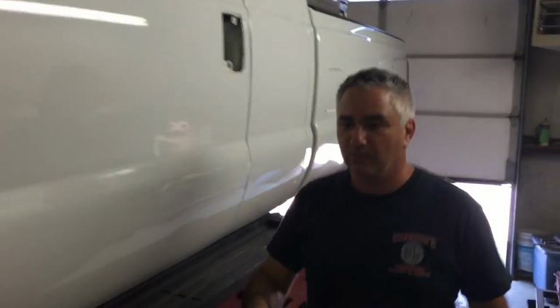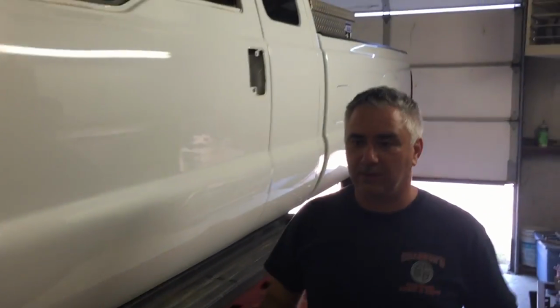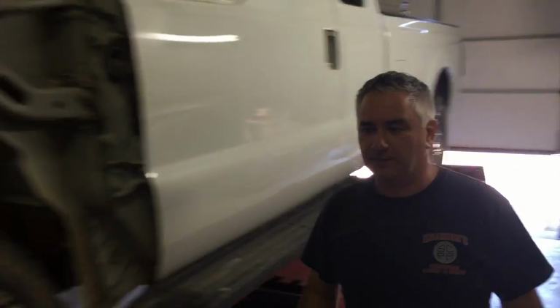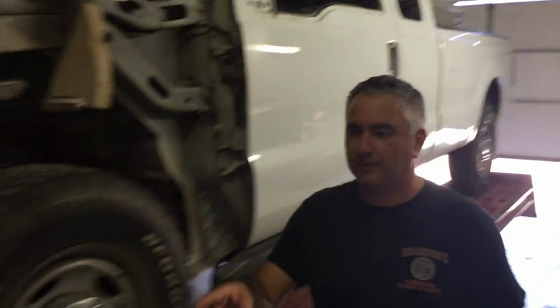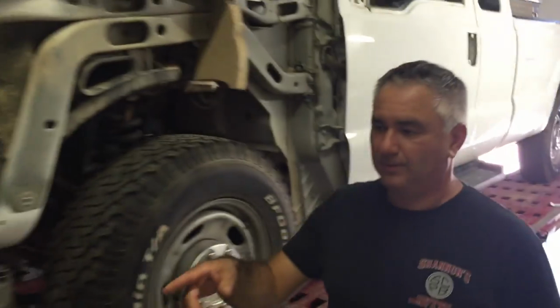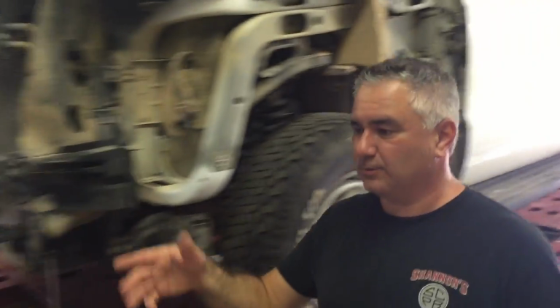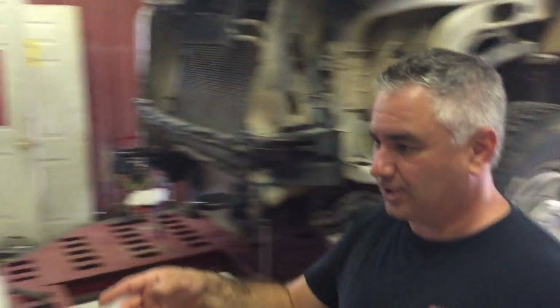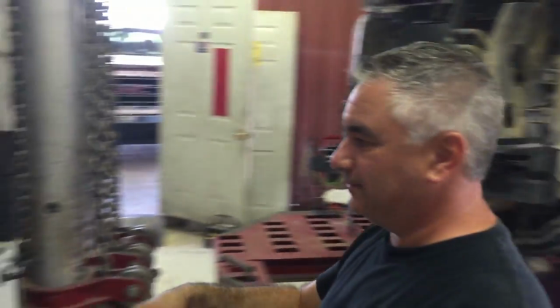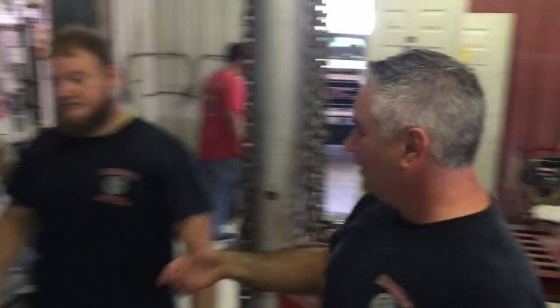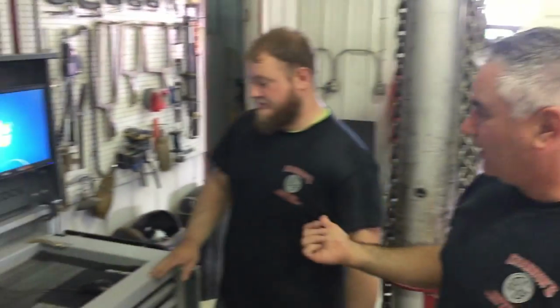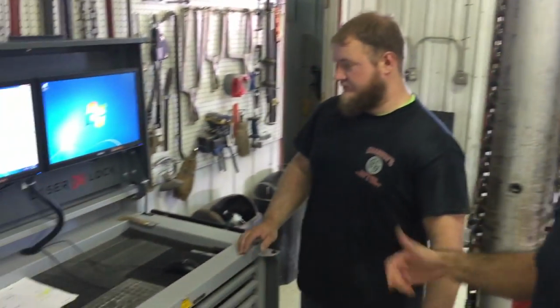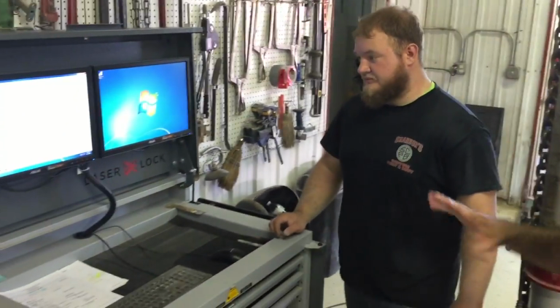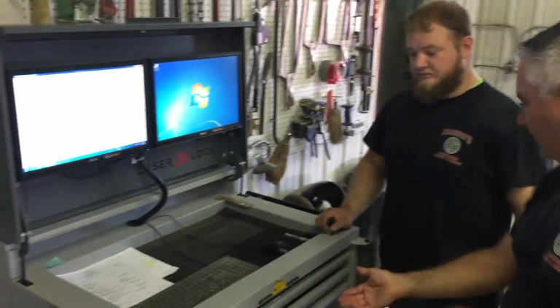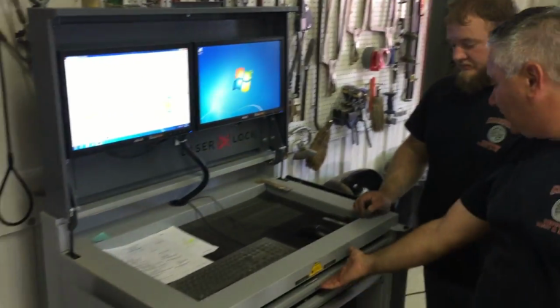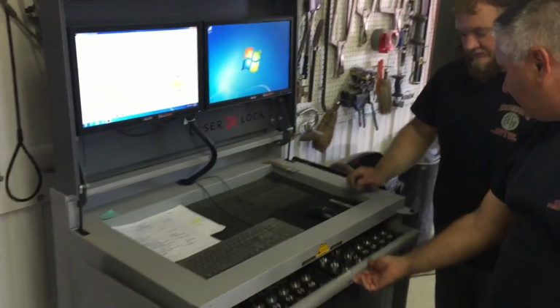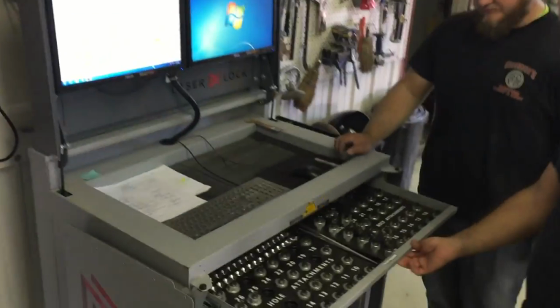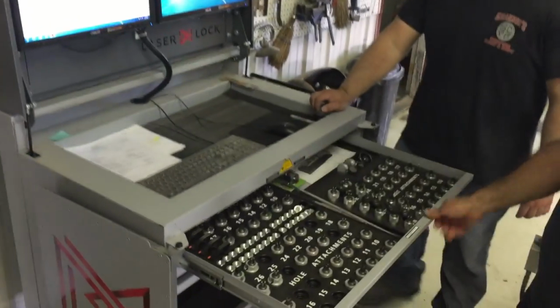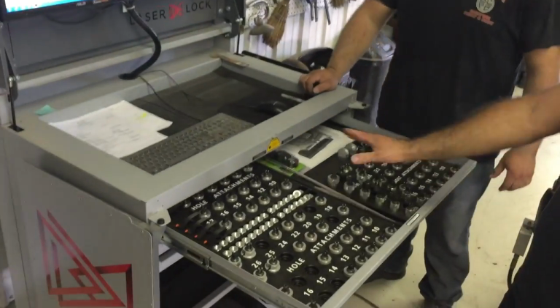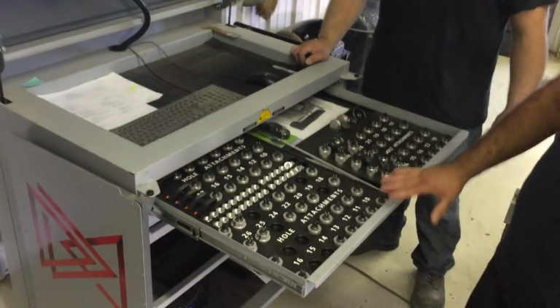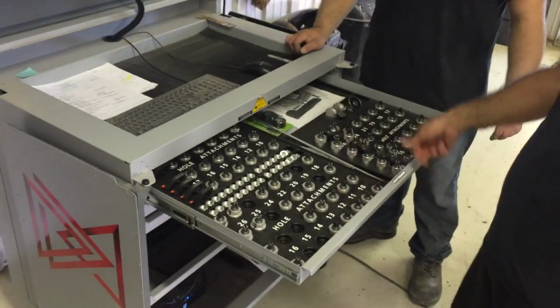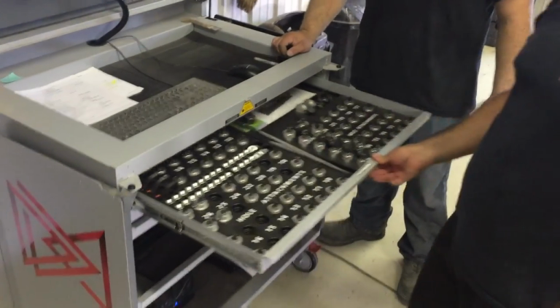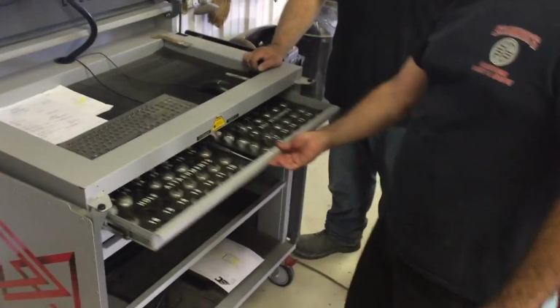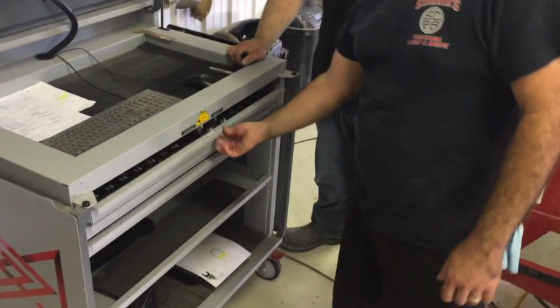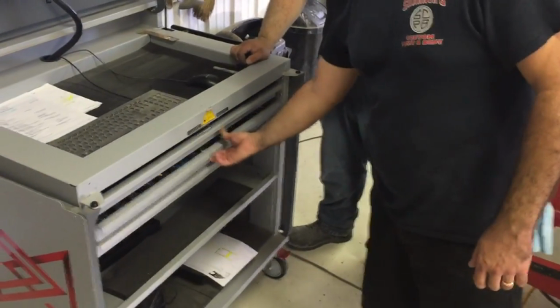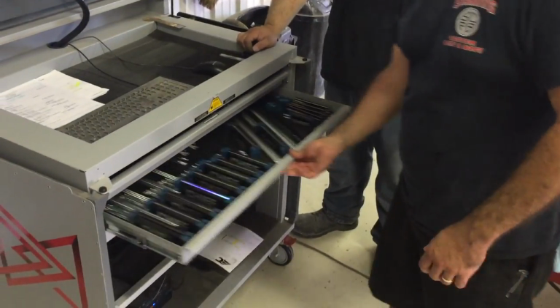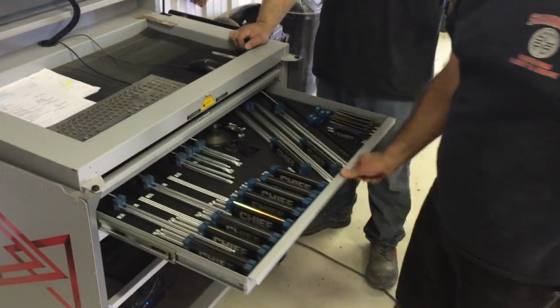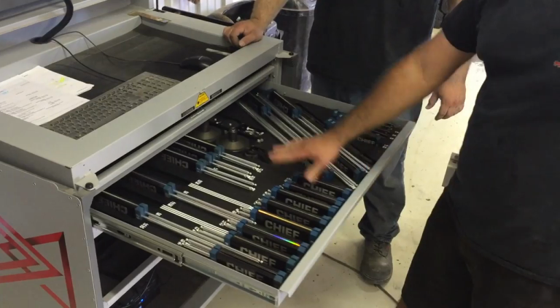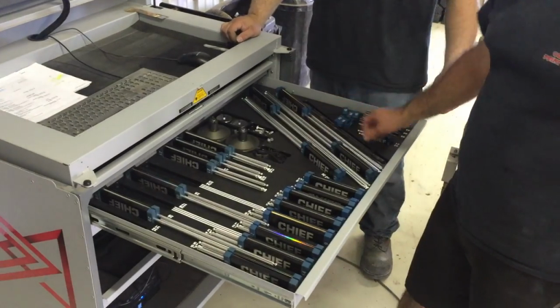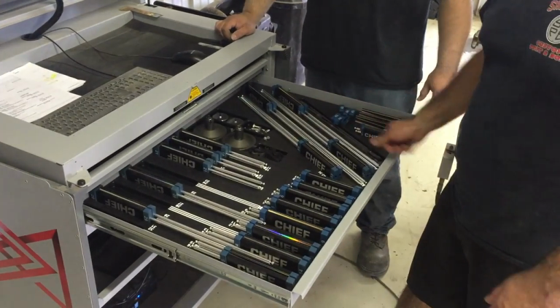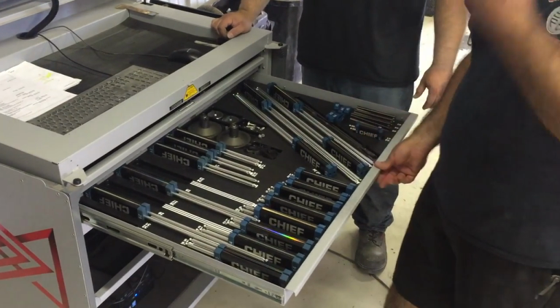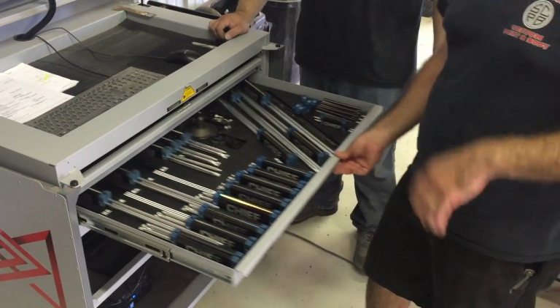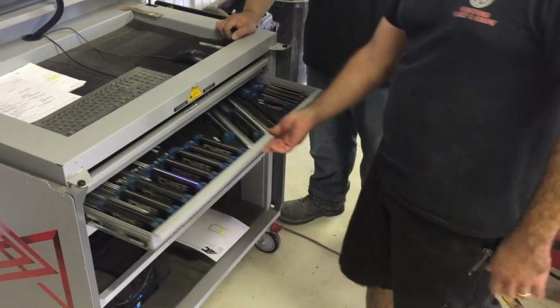We'll walk over here to the actual machine. Here are some of our attachments for different frames and different mirror attachments for all kinds of different setups.